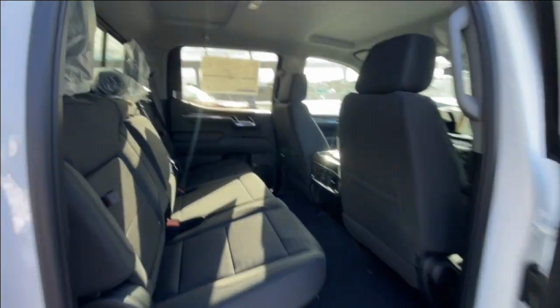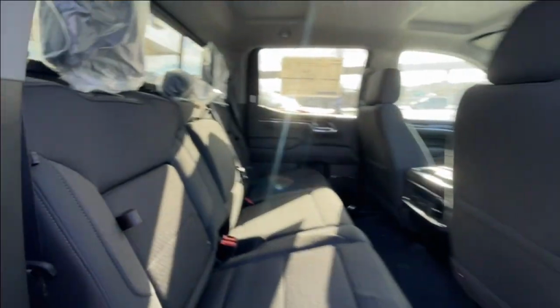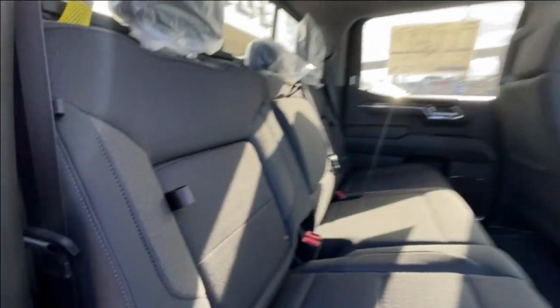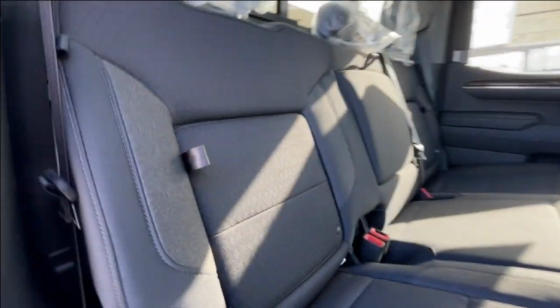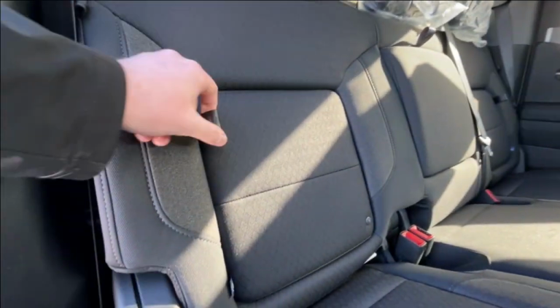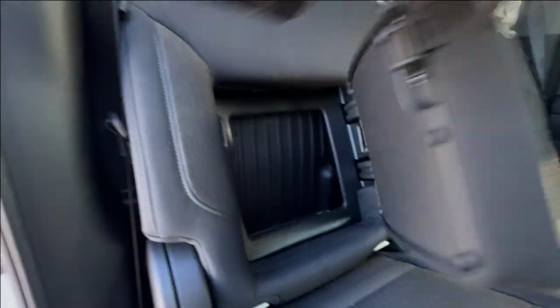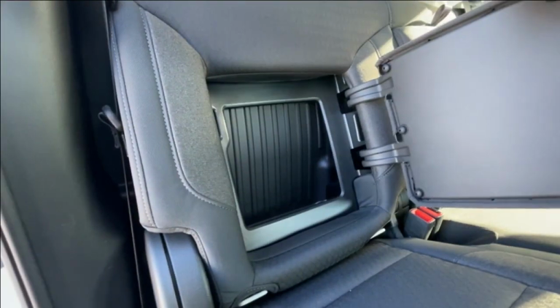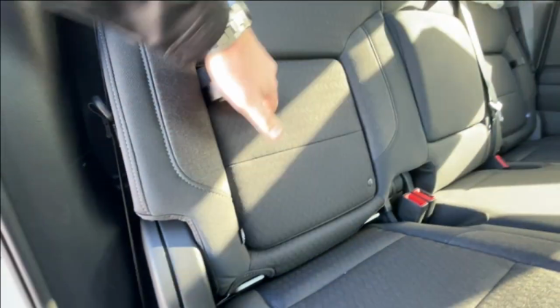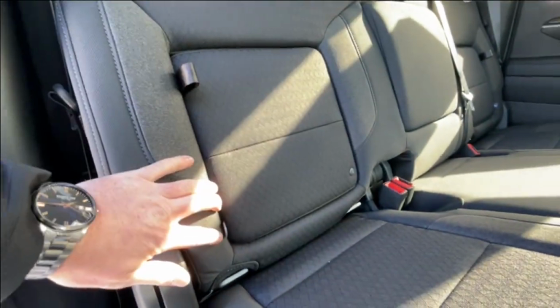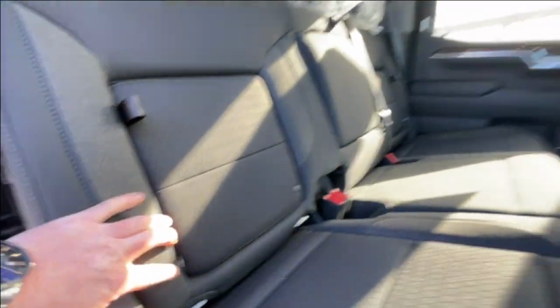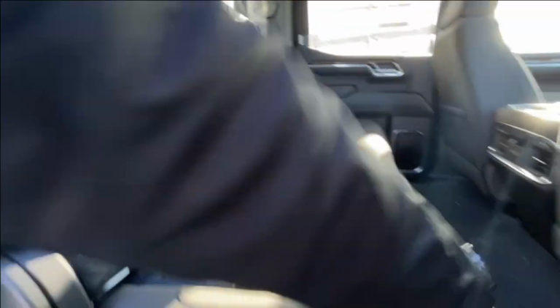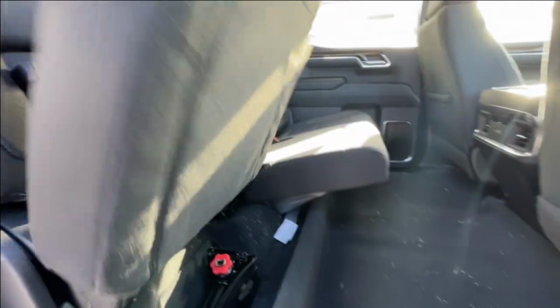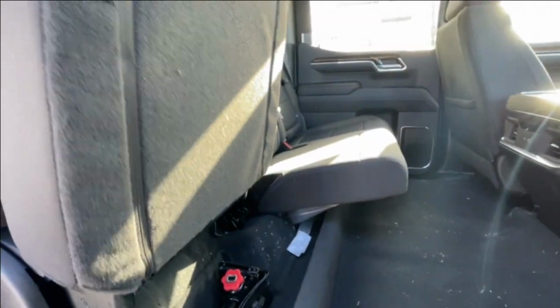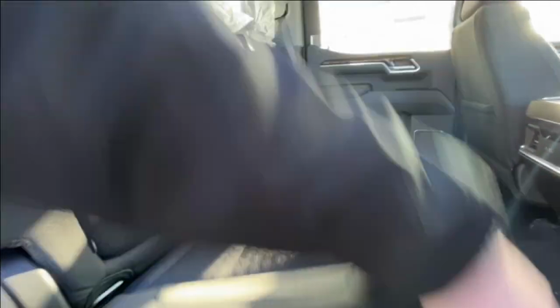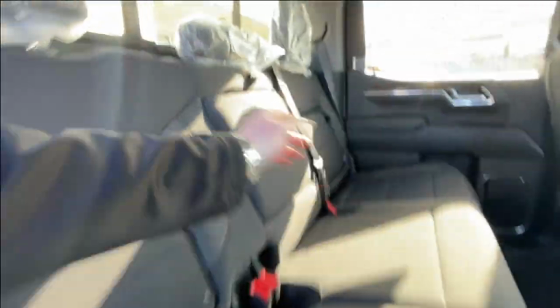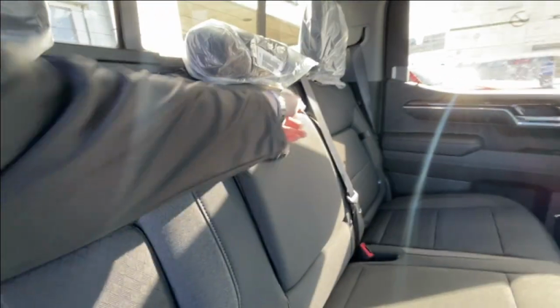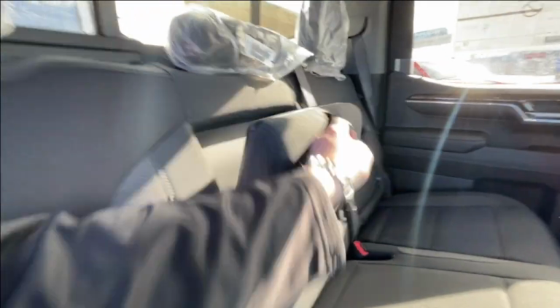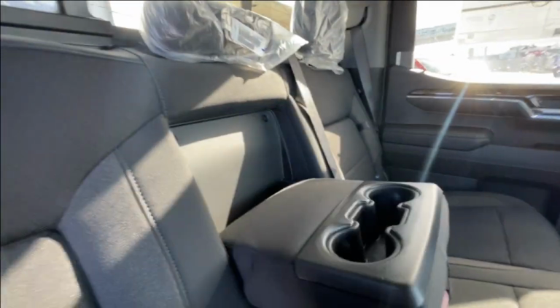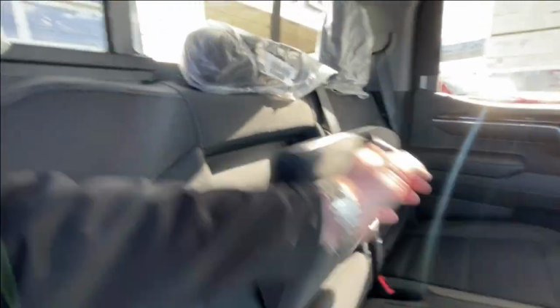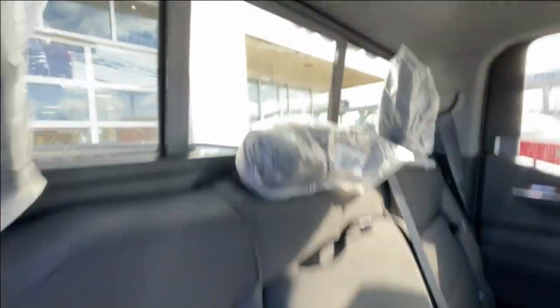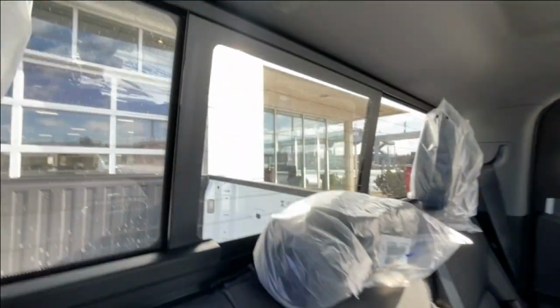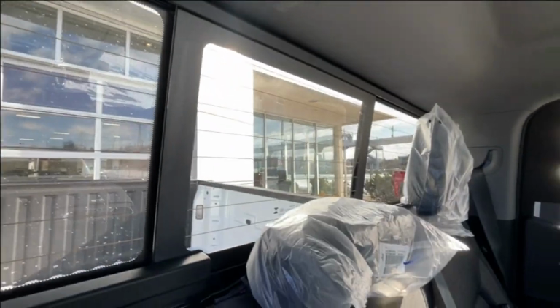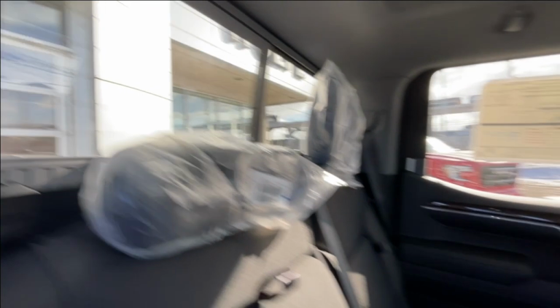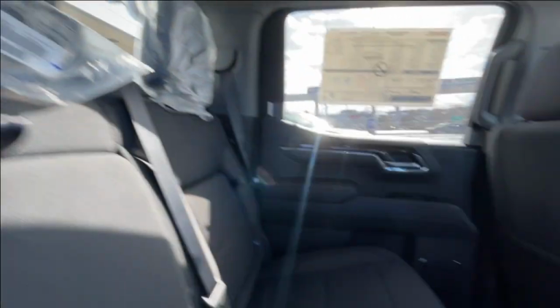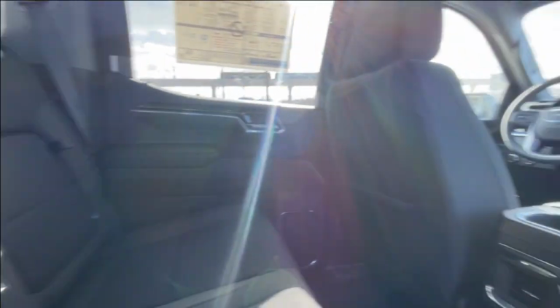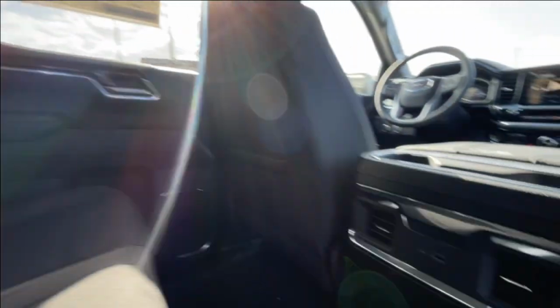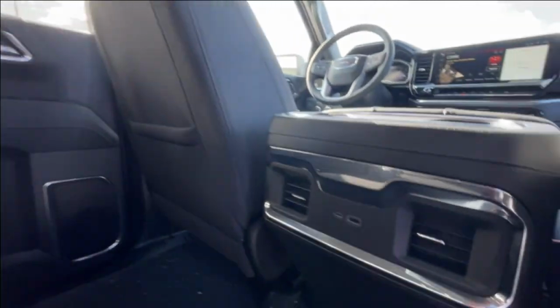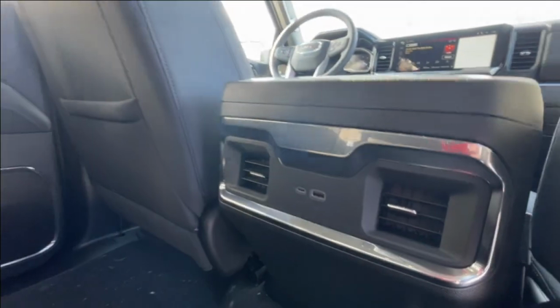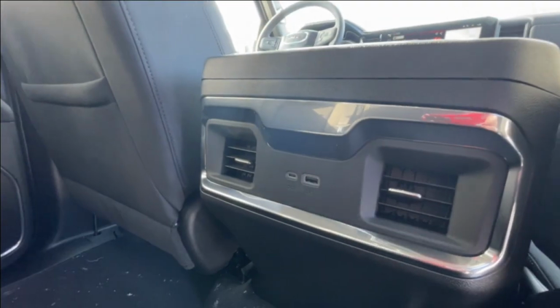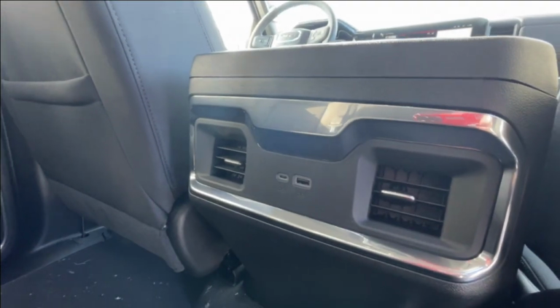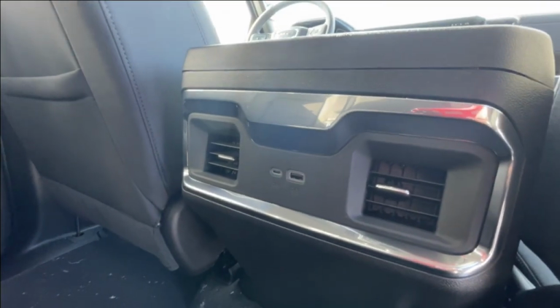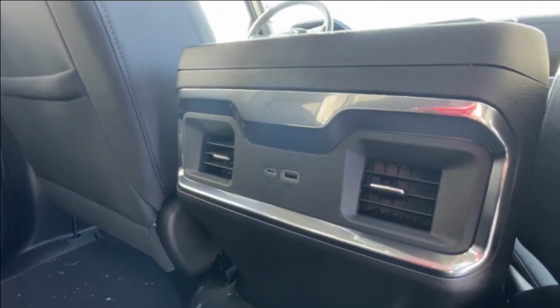Heading back inside the Elevation, the back seats have in-seat storage, are car seat ready, and come in a 60/40 split. Cup holders come down in the middle, along with a rear power sliding window. Bose audio continues throughout the back of the truck, and here in the center console we have two USB charging ports.